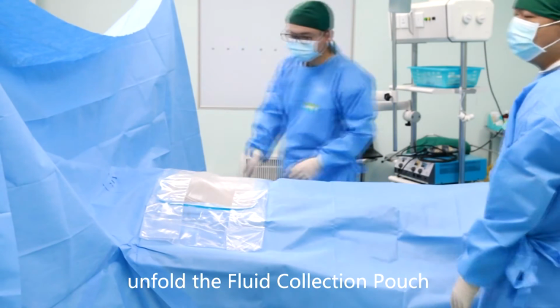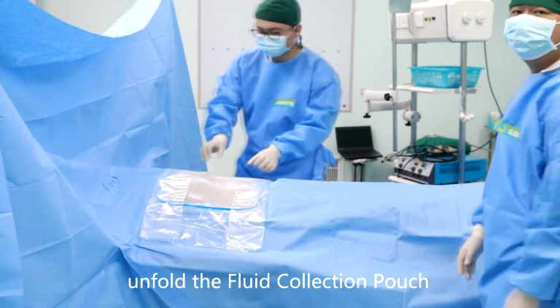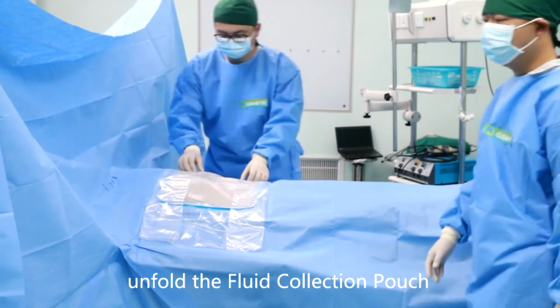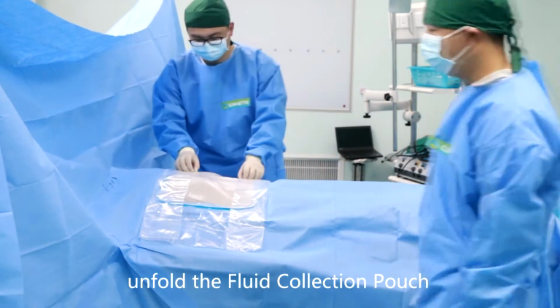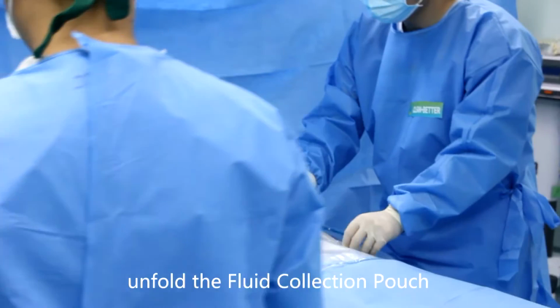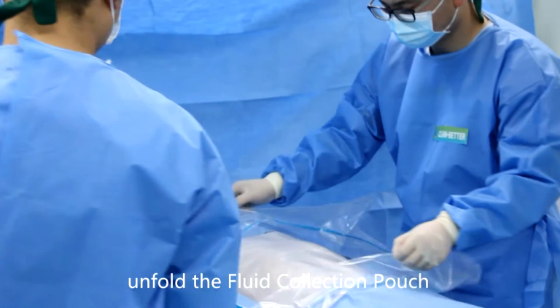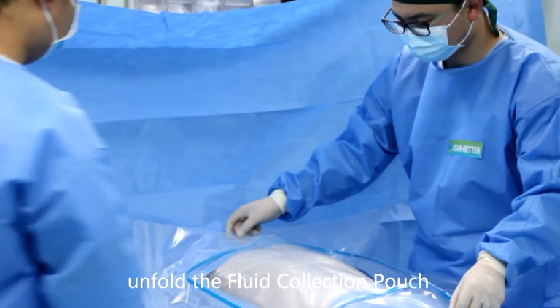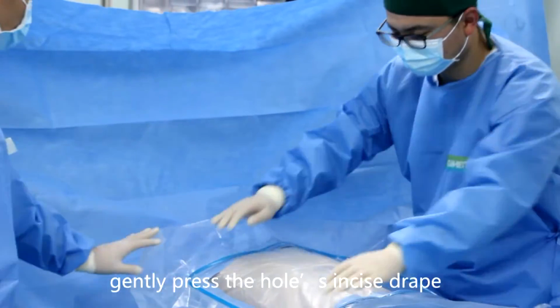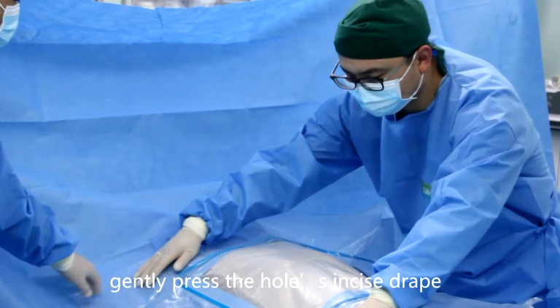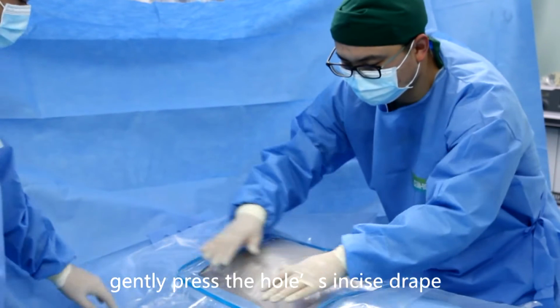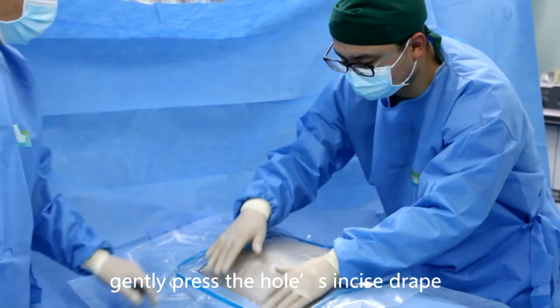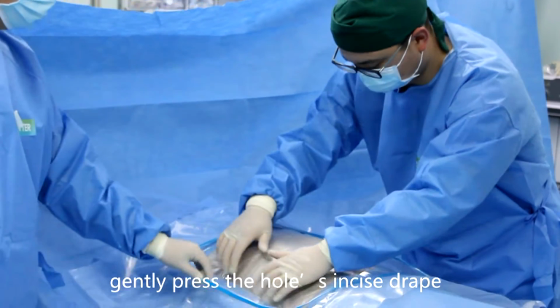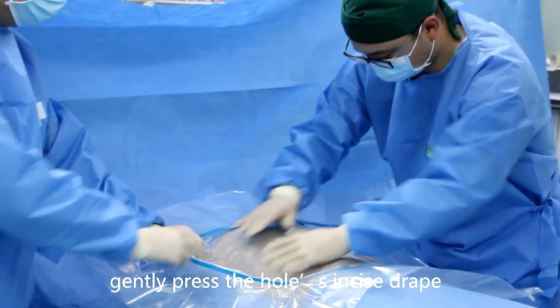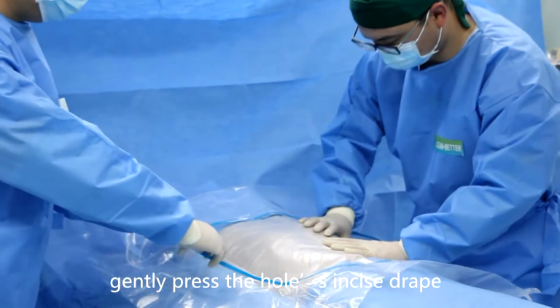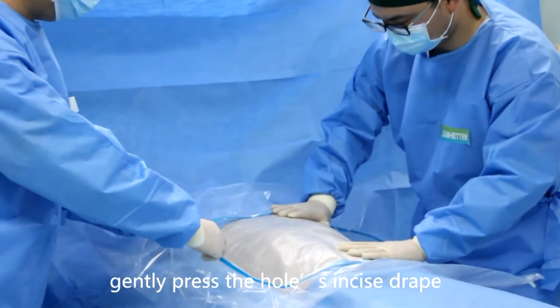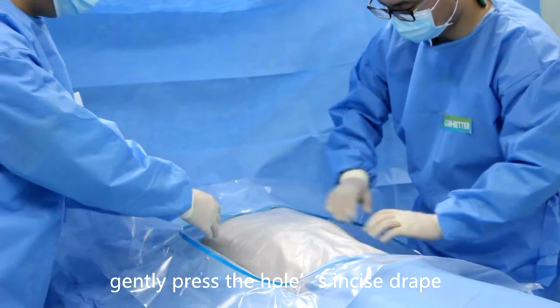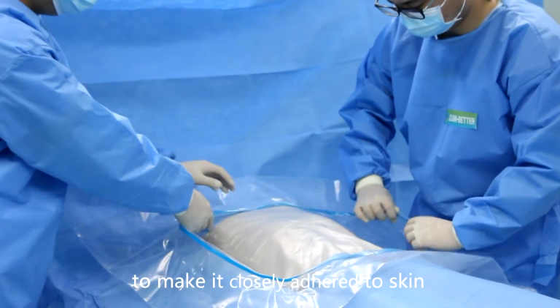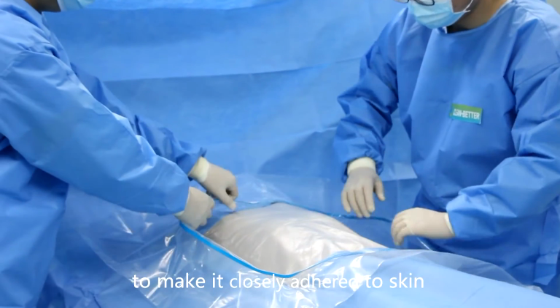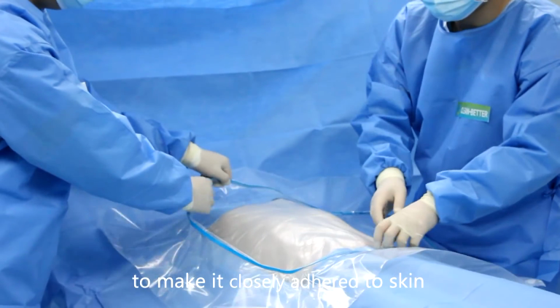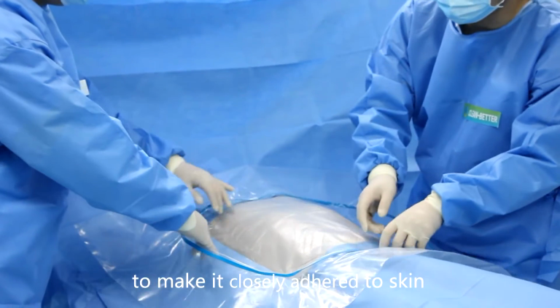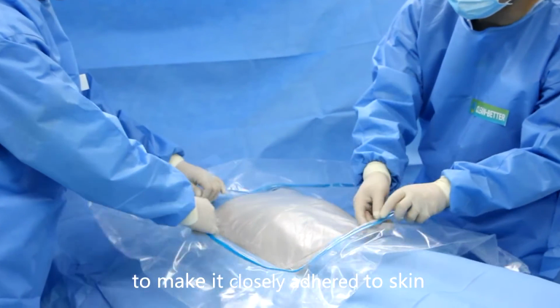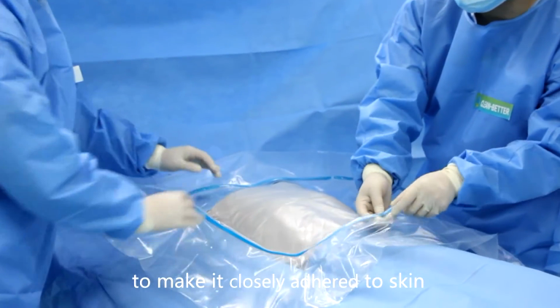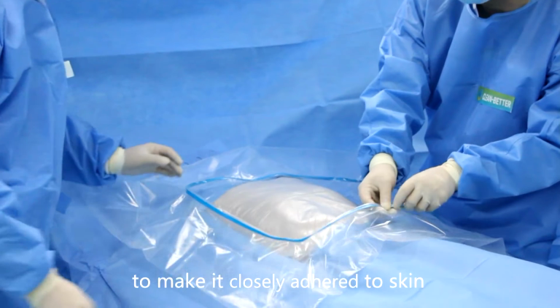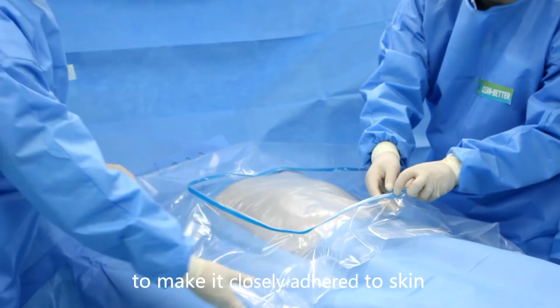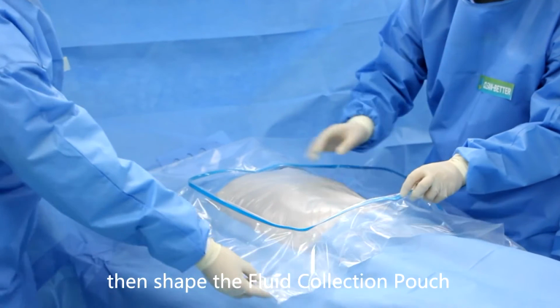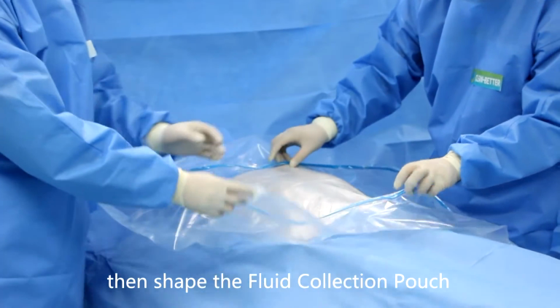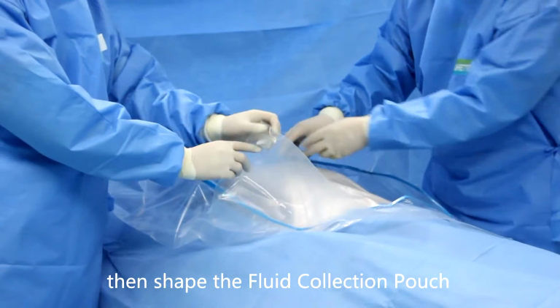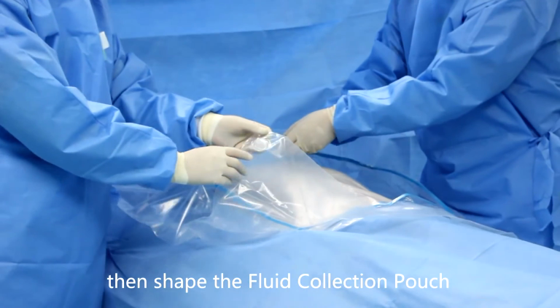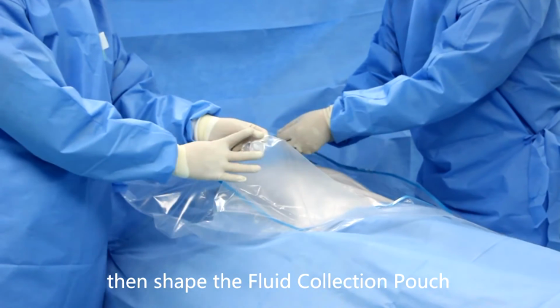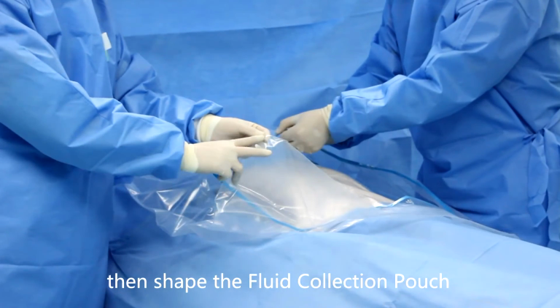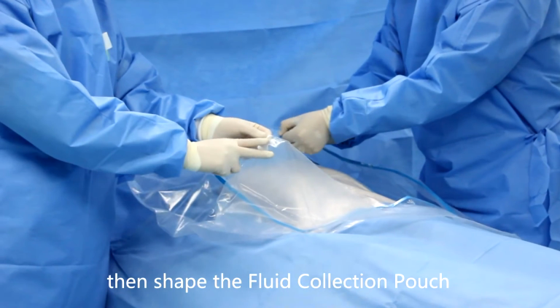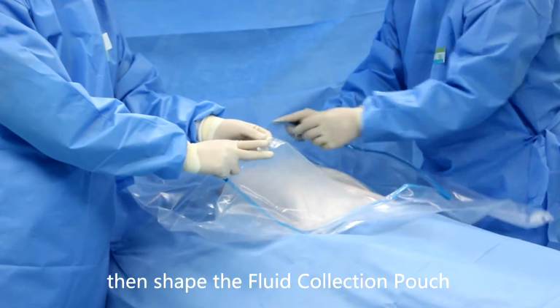Unfold the fluid collection pouch. Gently press the hose inside the drape to make it closely adhered to skin. Then shape the fluid collection pouch.